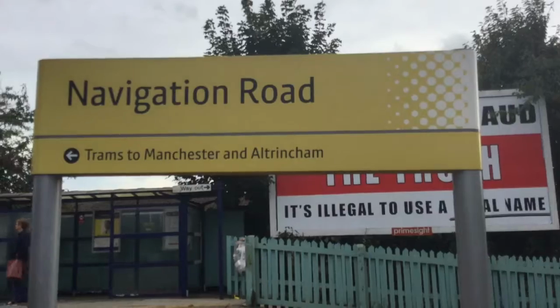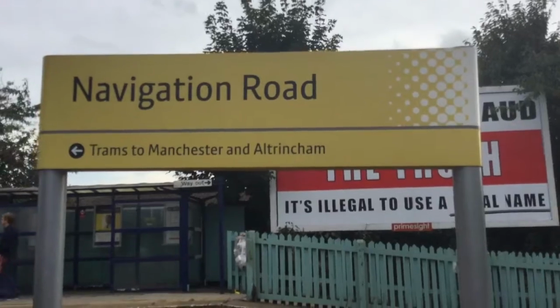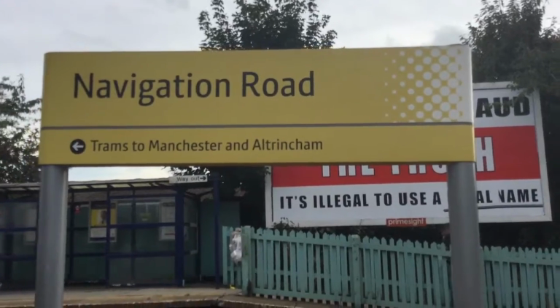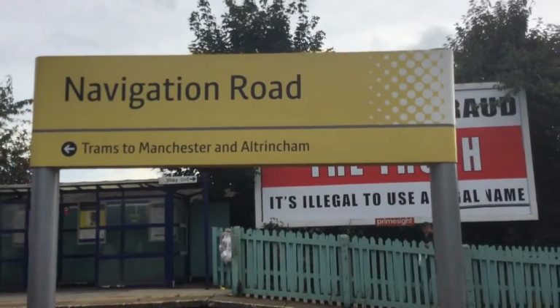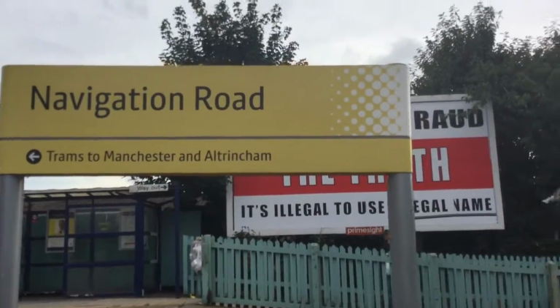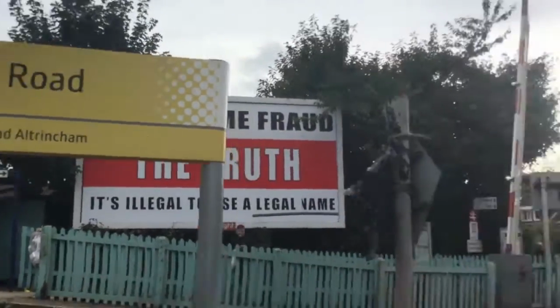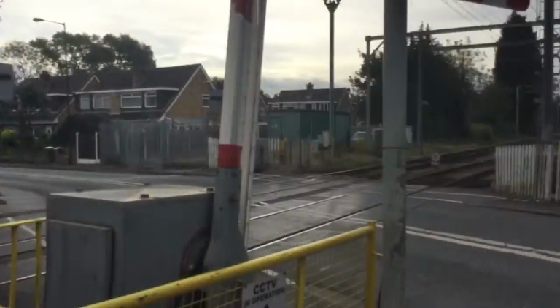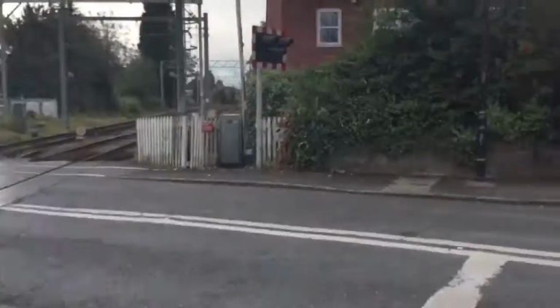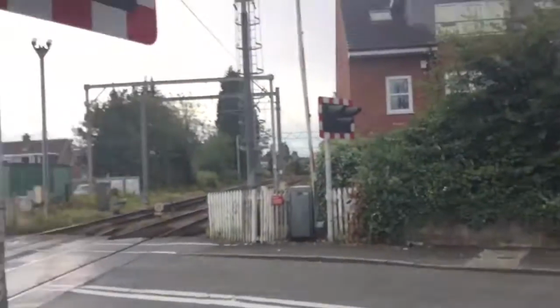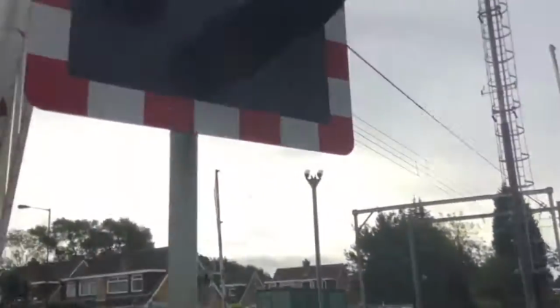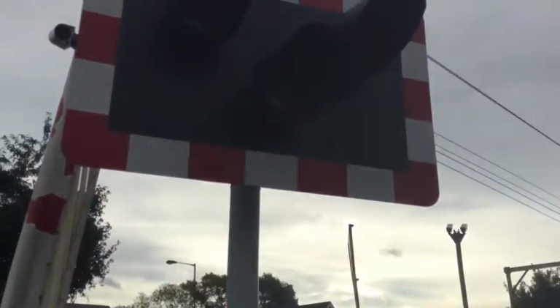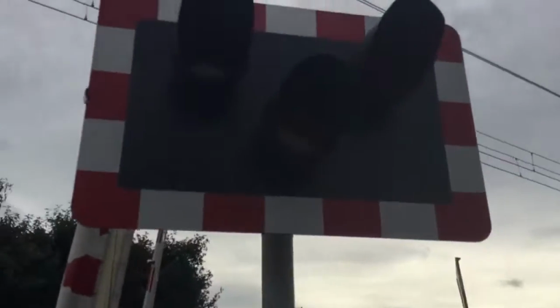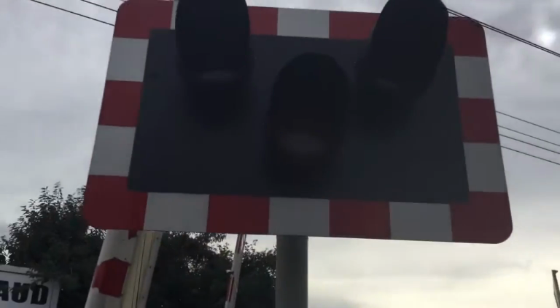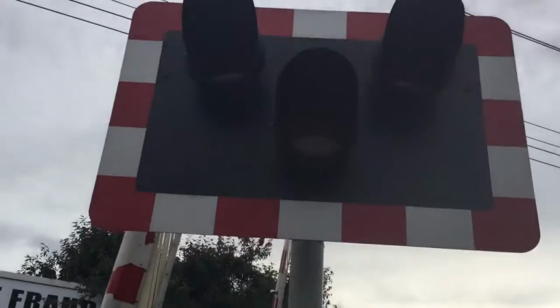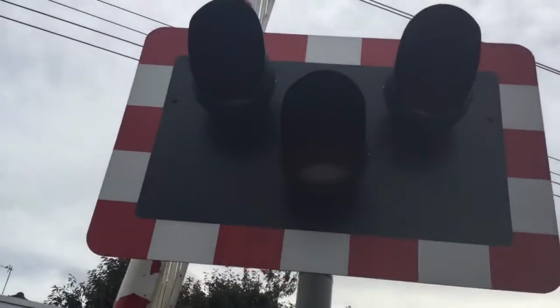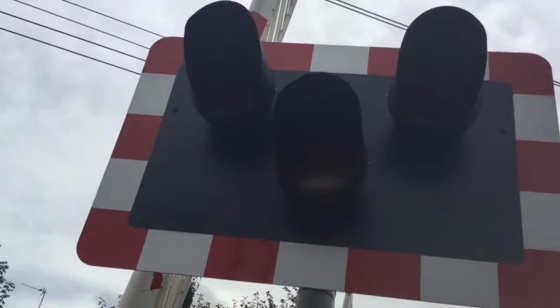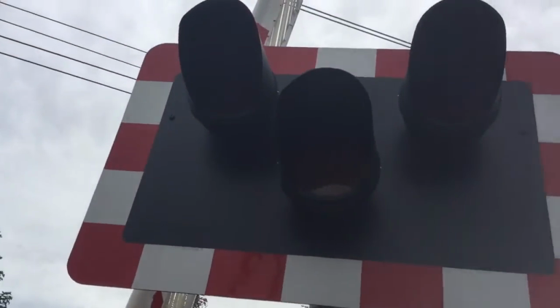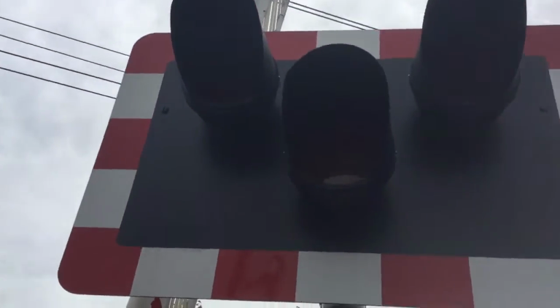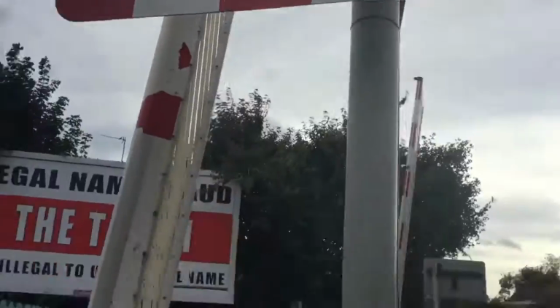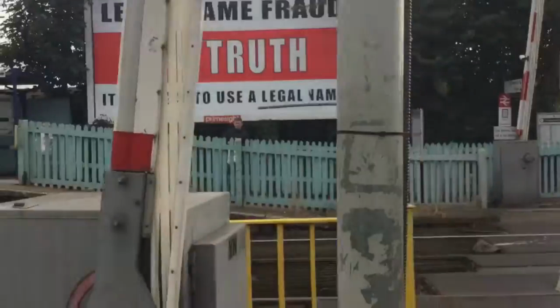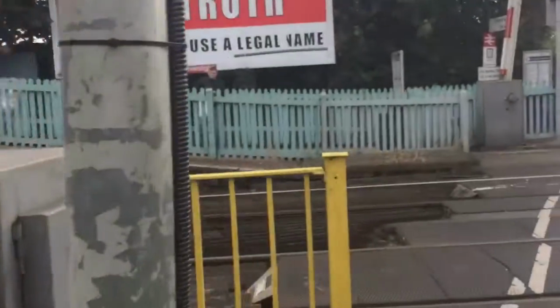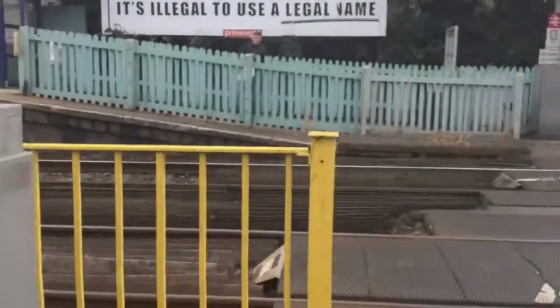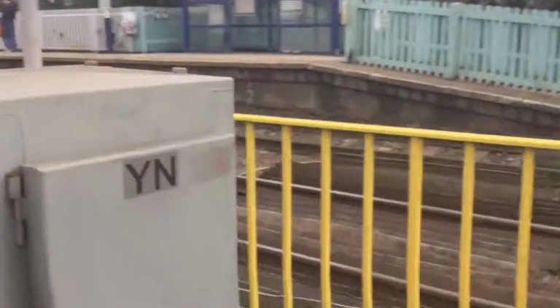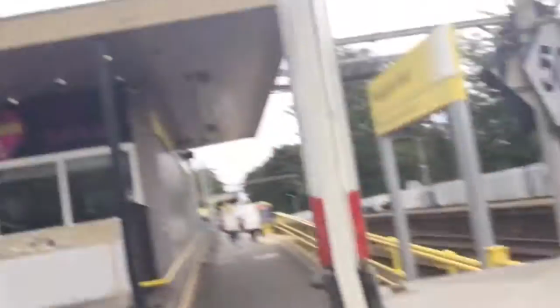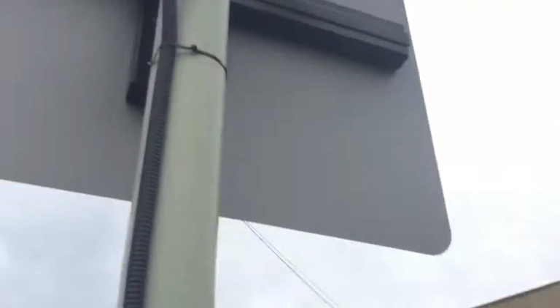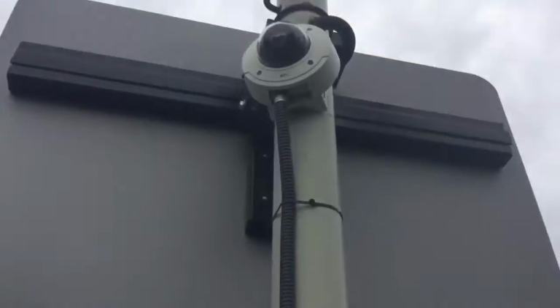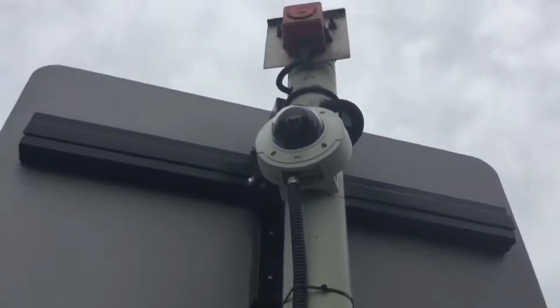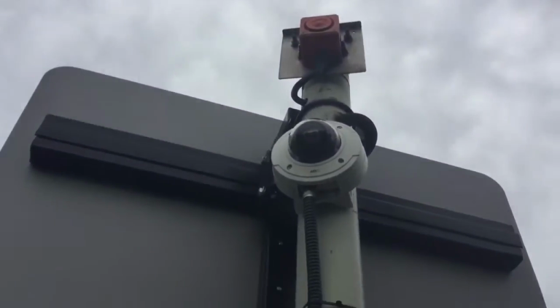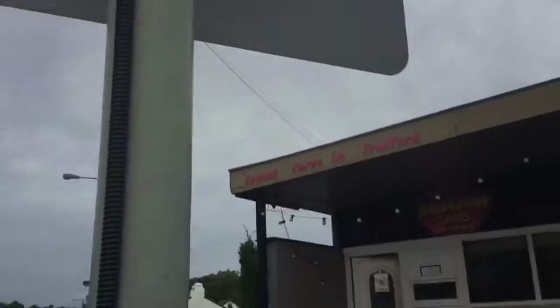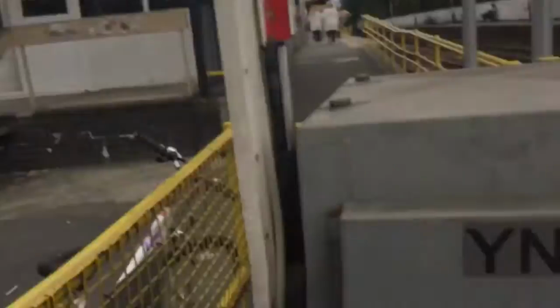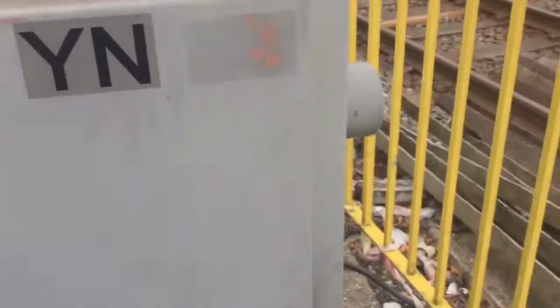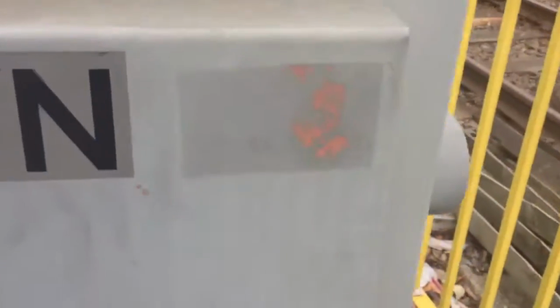Hi there guys, join the Level Crossing channel here. Now here we have an intro of Navigation Road Station Level Crossing in Greater Manchester. This crossing has LEDs with the new flash box. There's a CCTV camera. You've got snow plates.